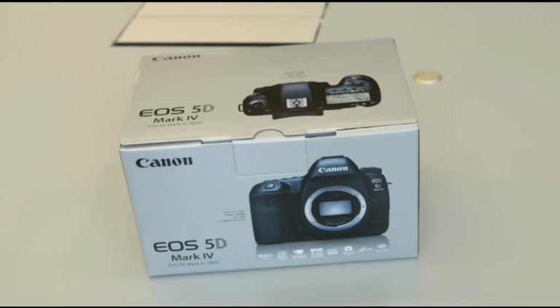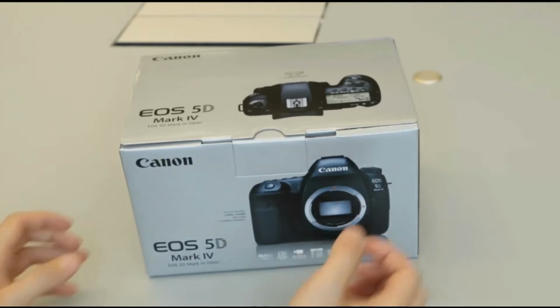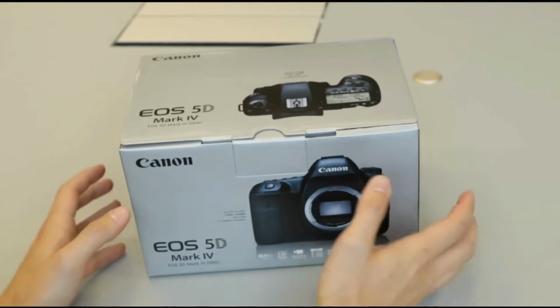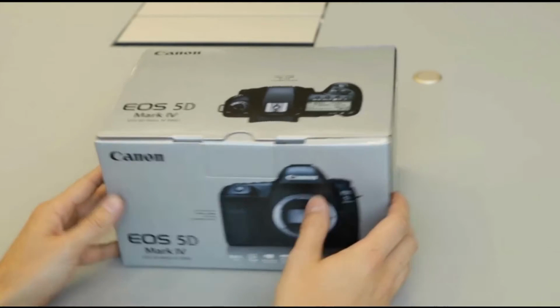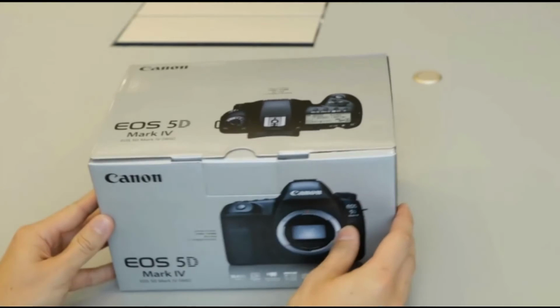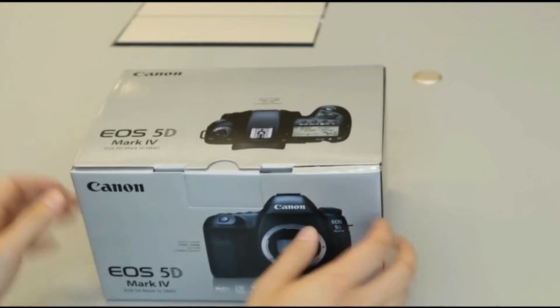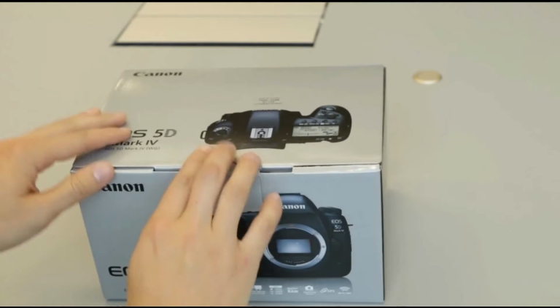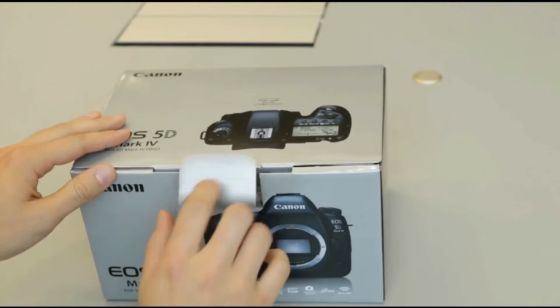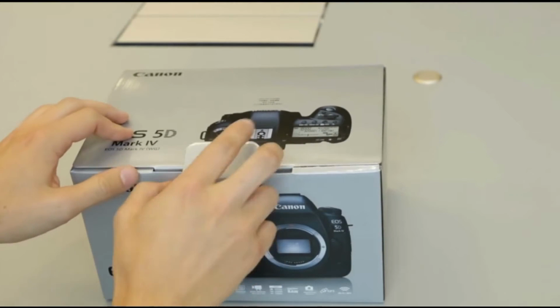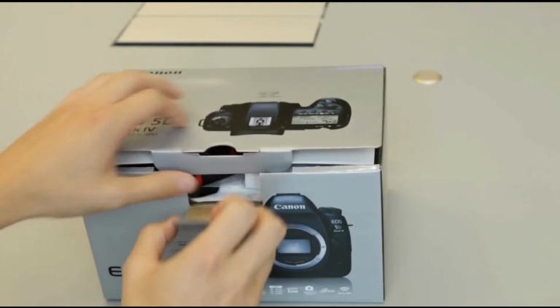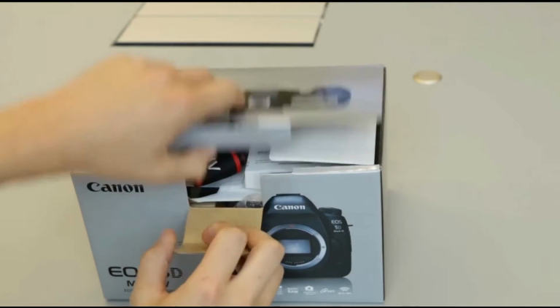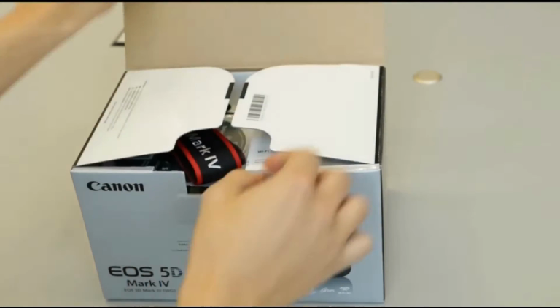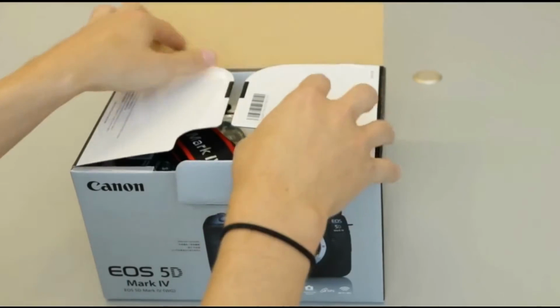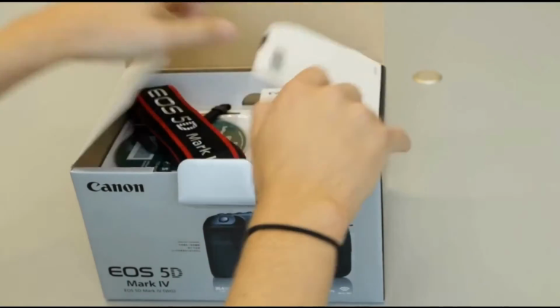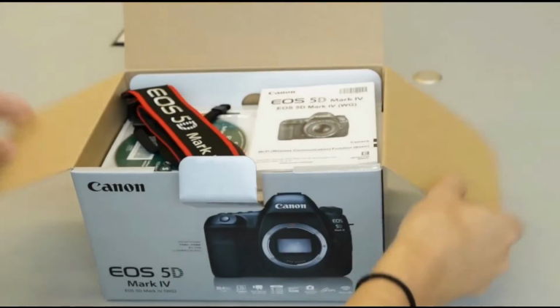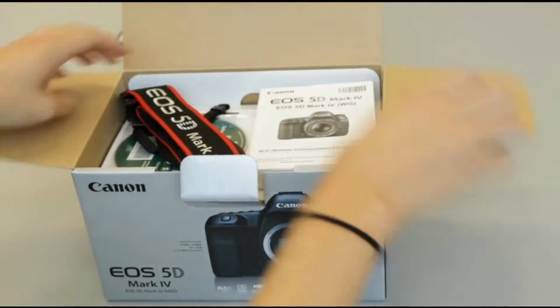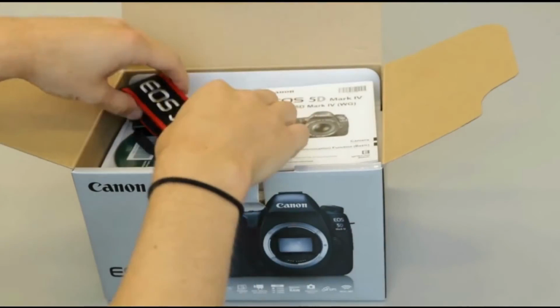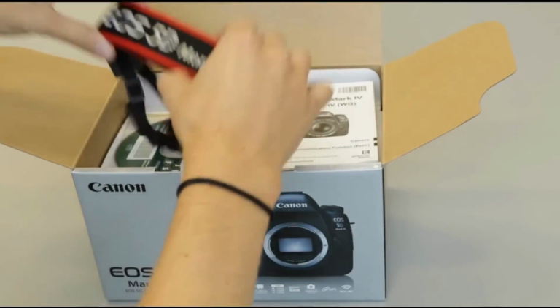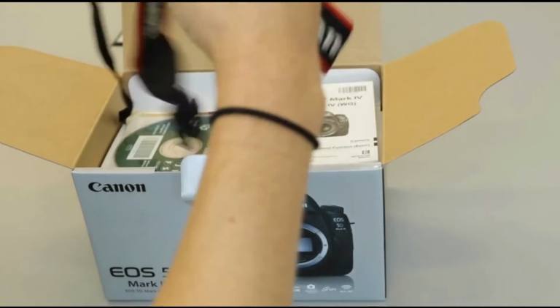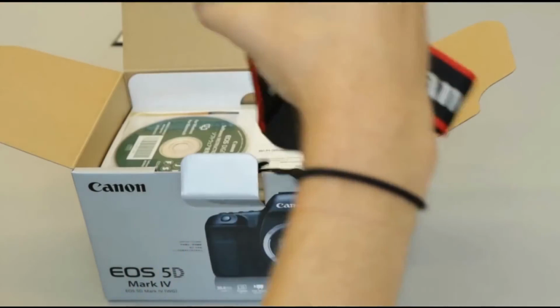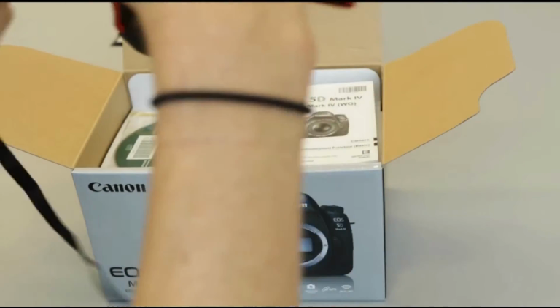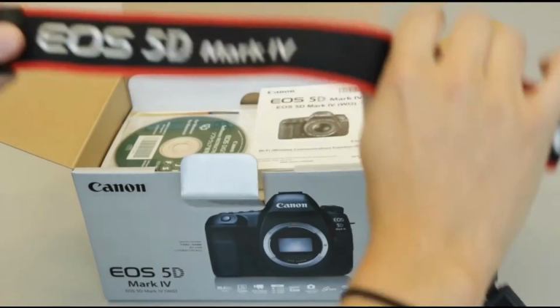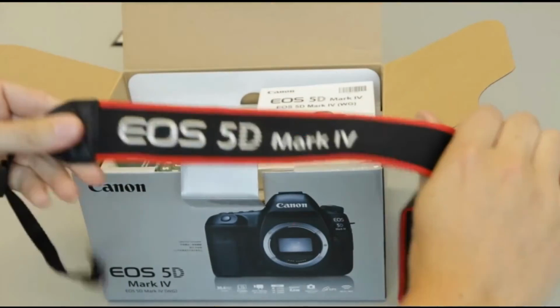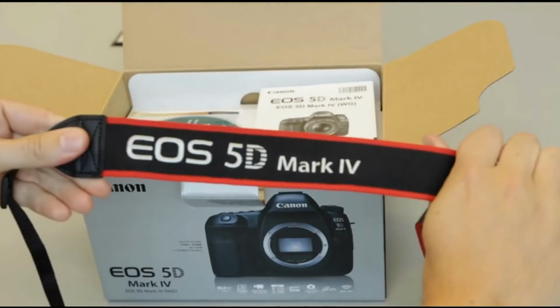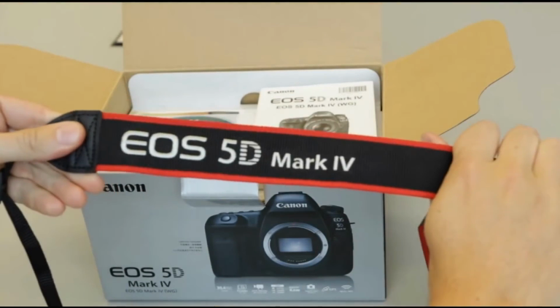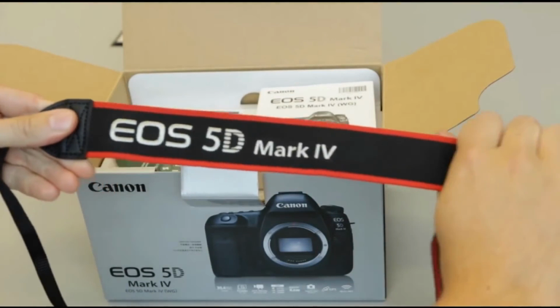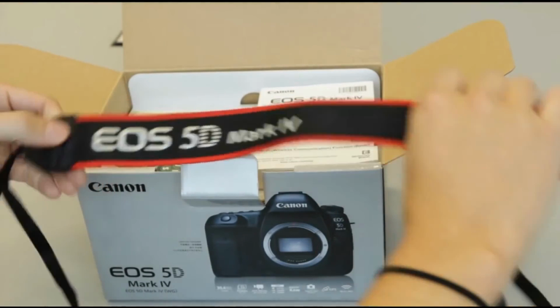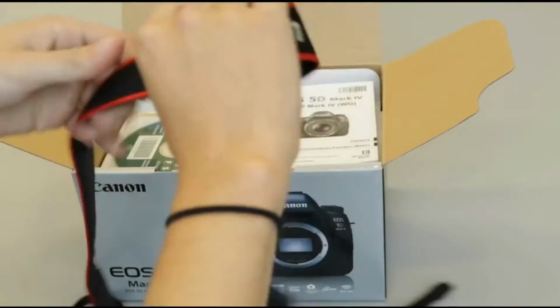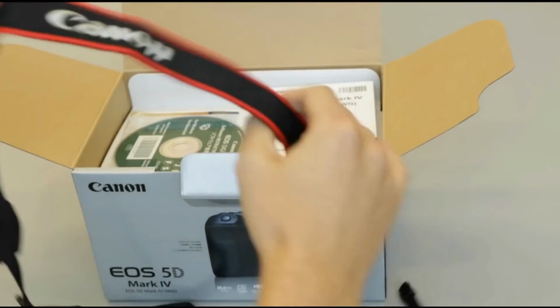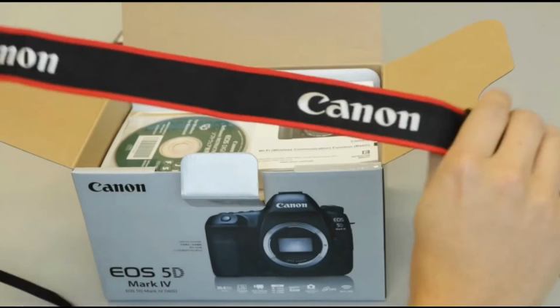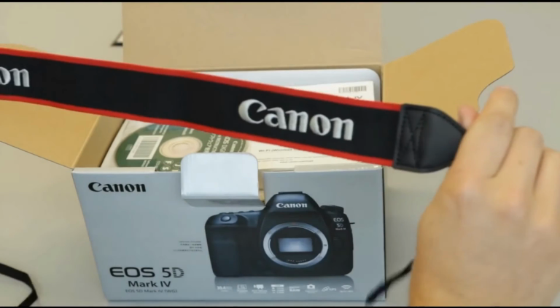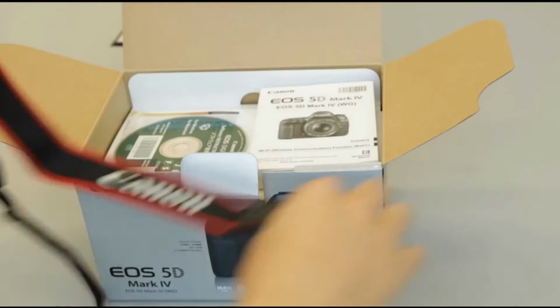It's got the distinctive silver box that we've seen from other Canon cameras. It says 5D Mark IV on the front in big letters. Crack it open. First thing we see is the neck strap, and that also says 5D Mark IV in big letters.